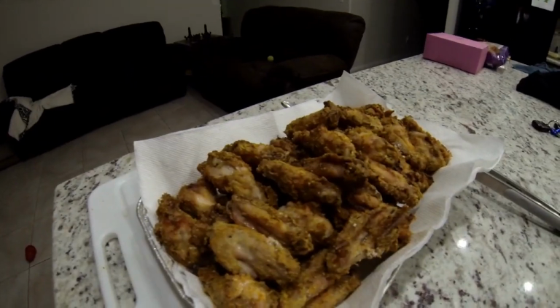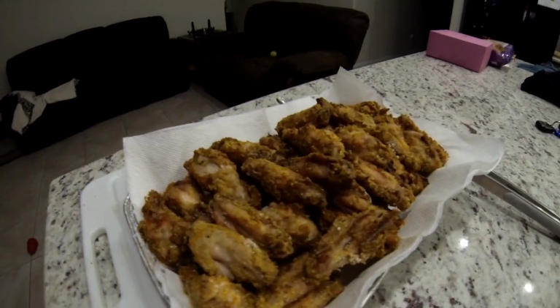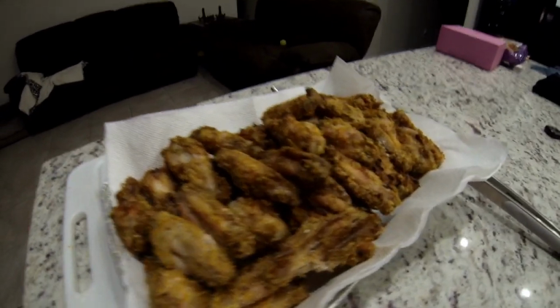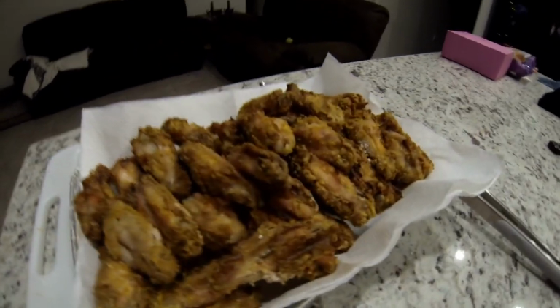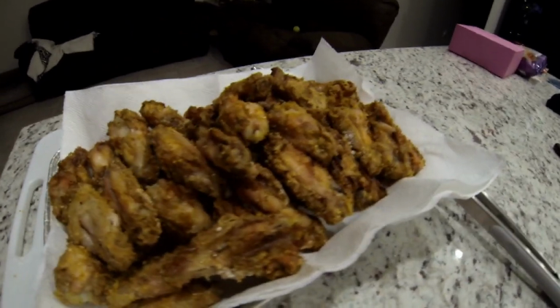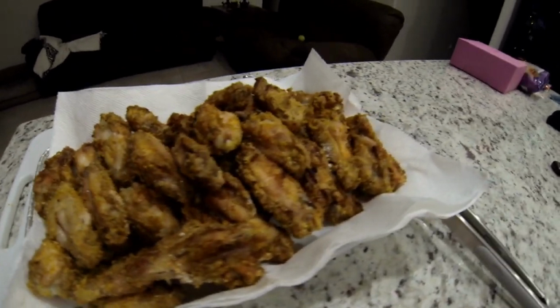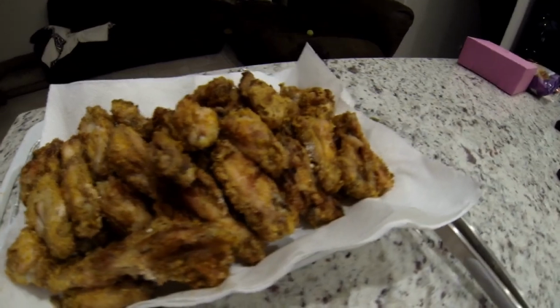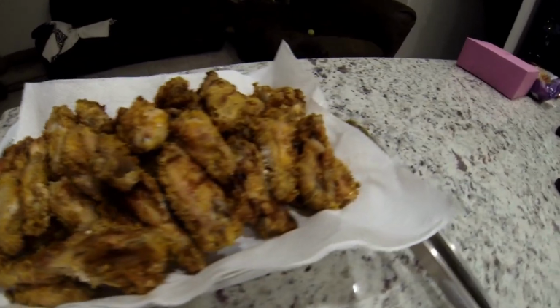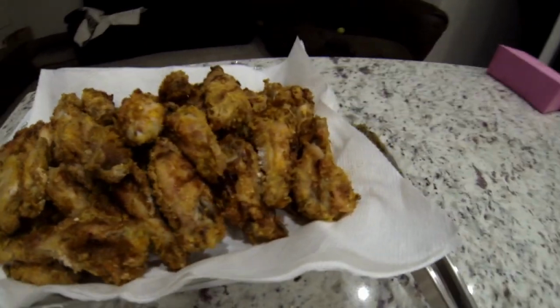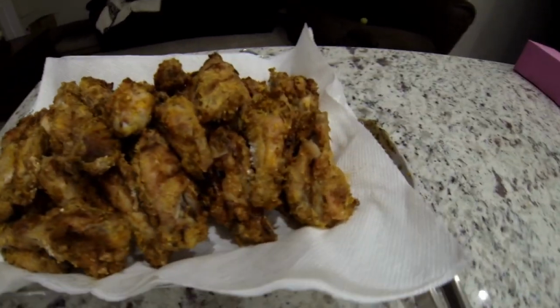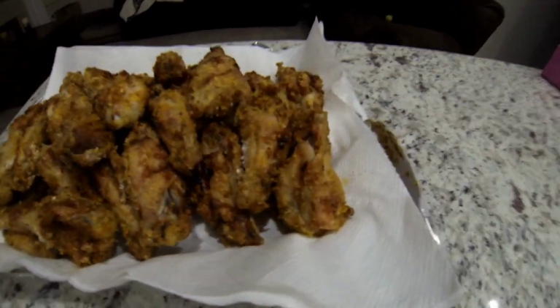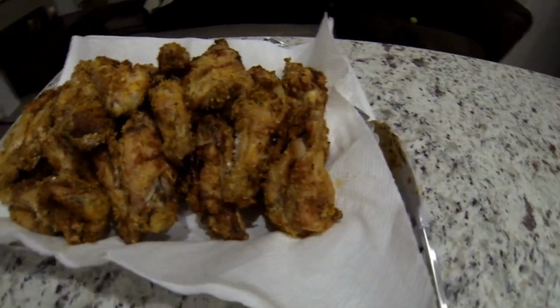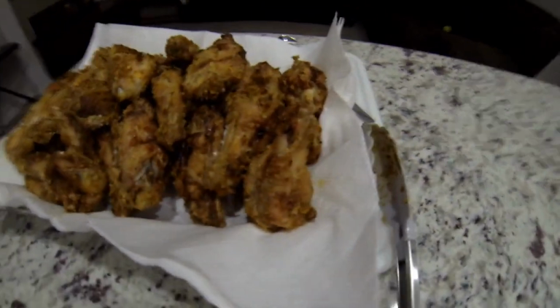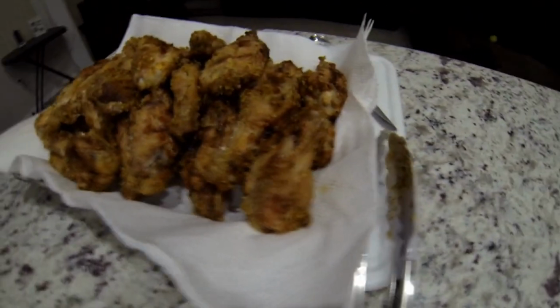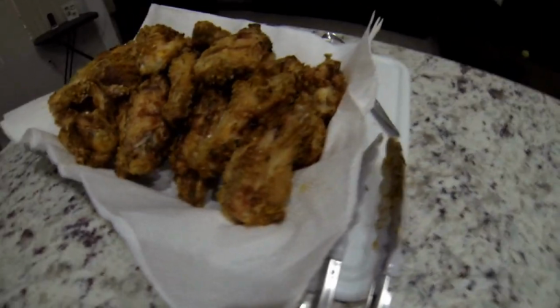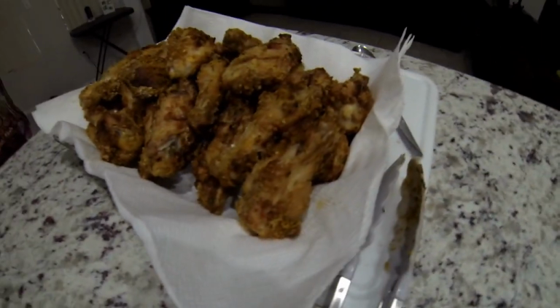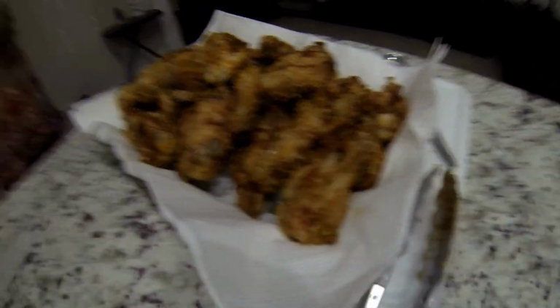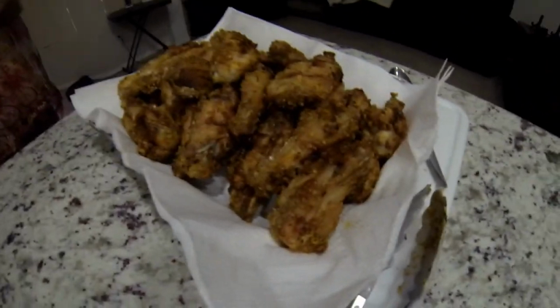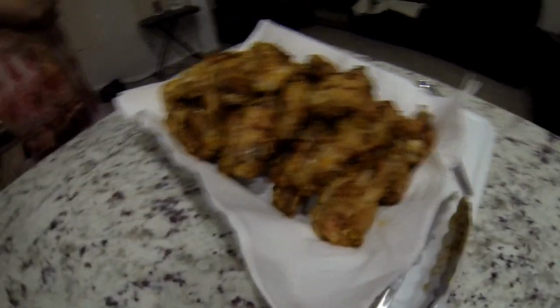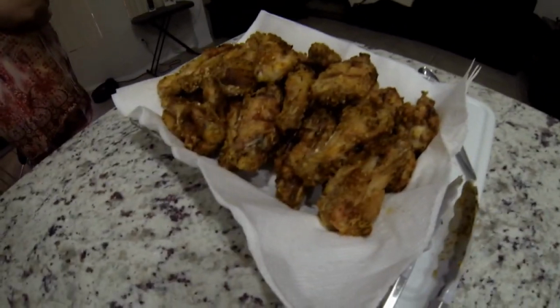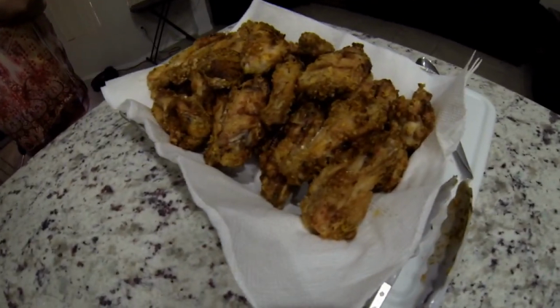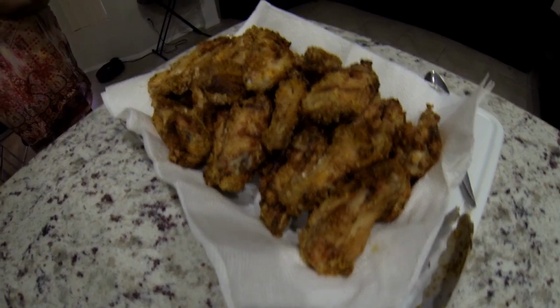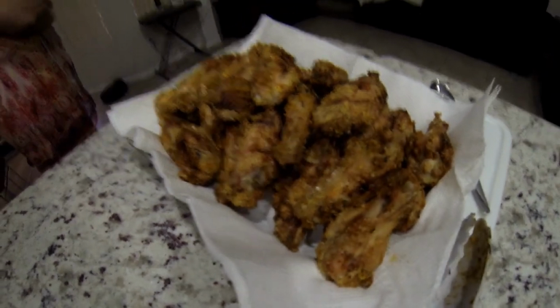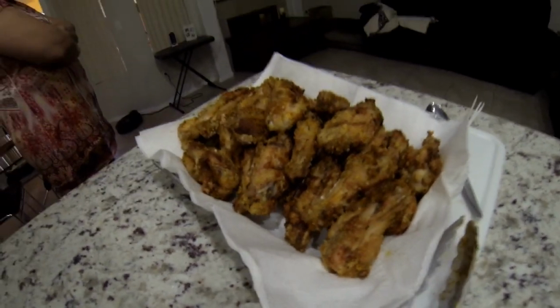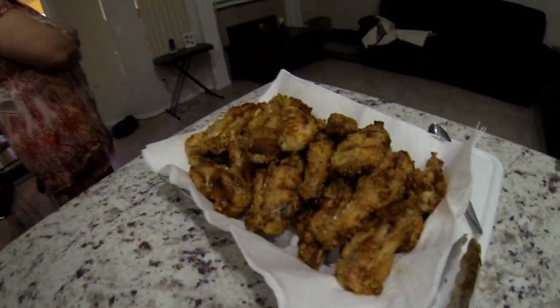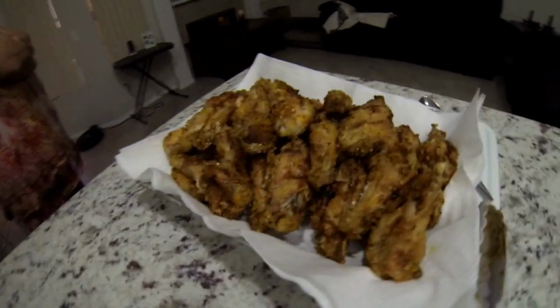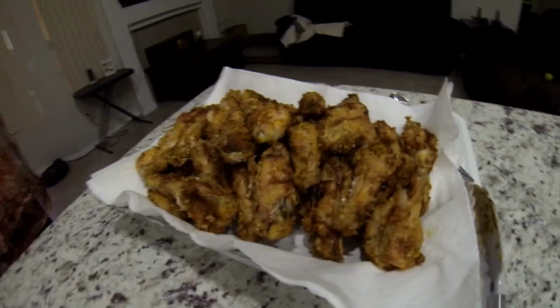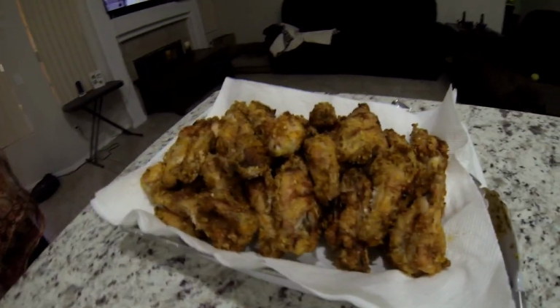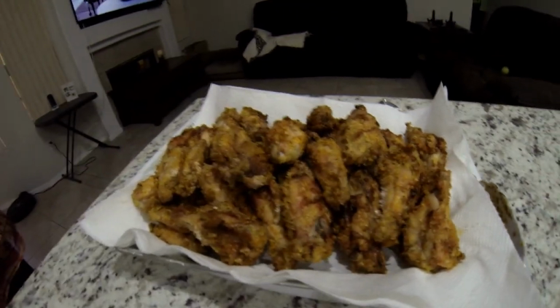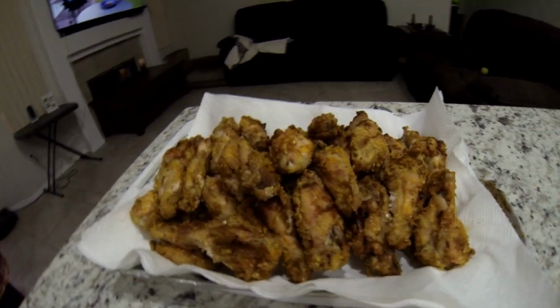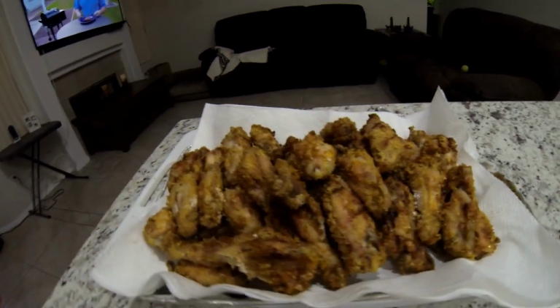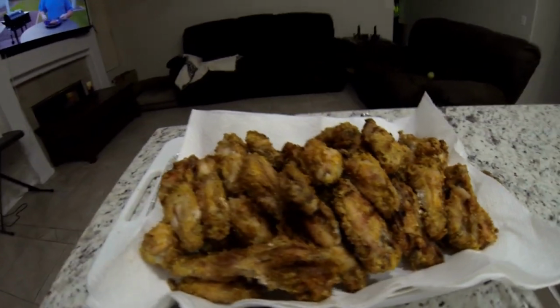Here's the finished product. They were nice and crispy, a little bit salty, but really delicious. So once again, watch out for your salt — reduce the salt on this recipe — and enjoy.